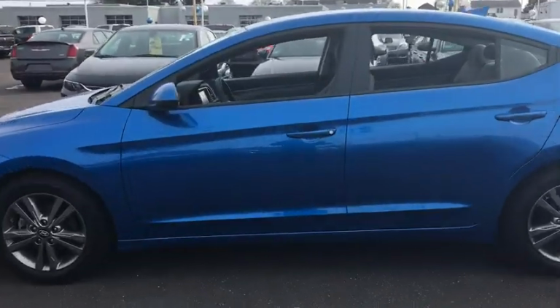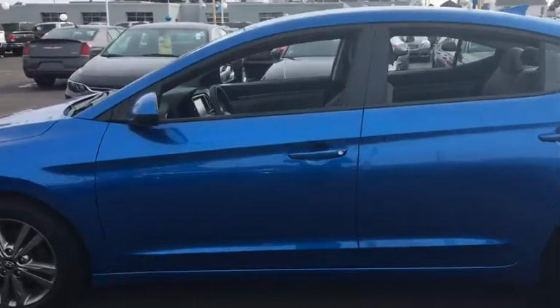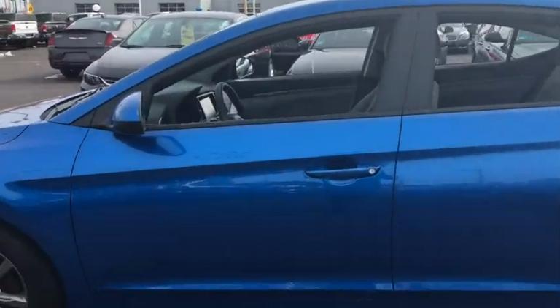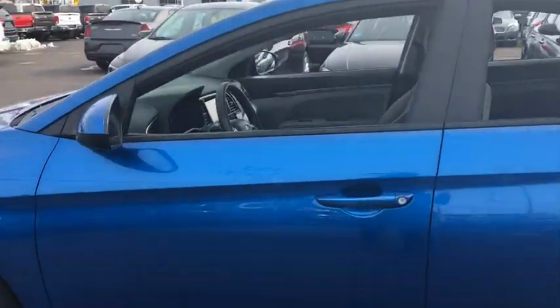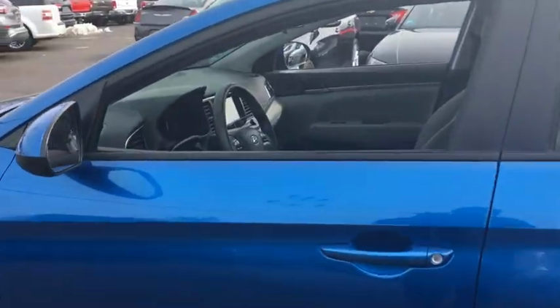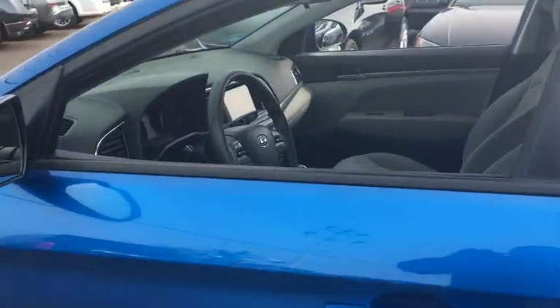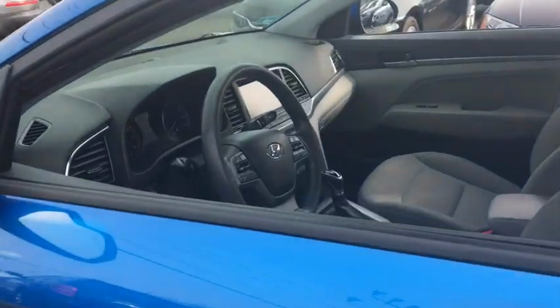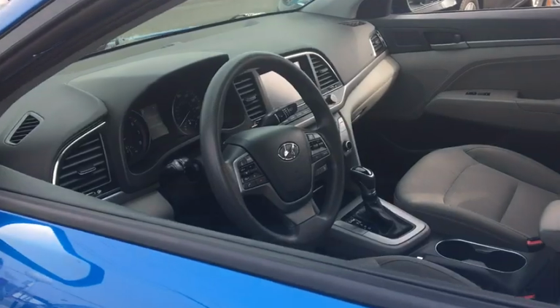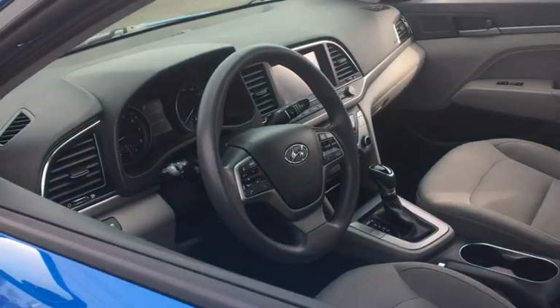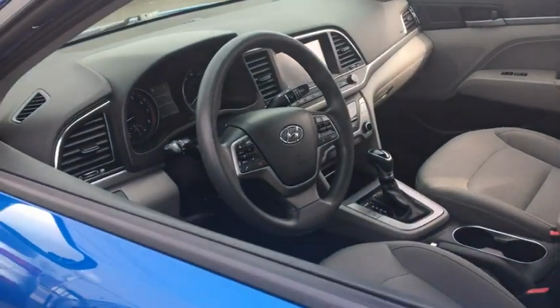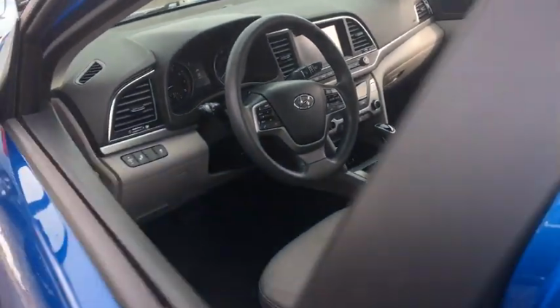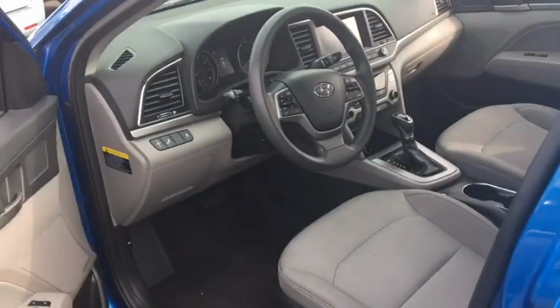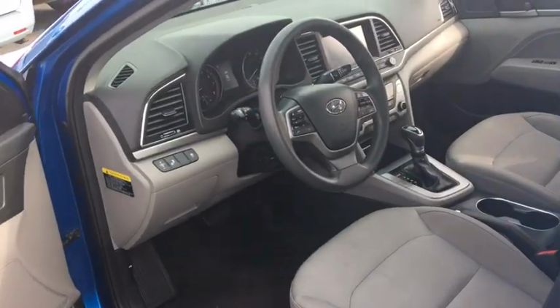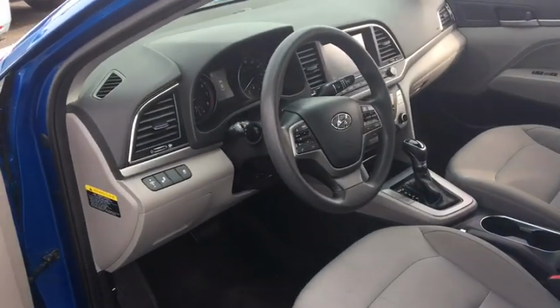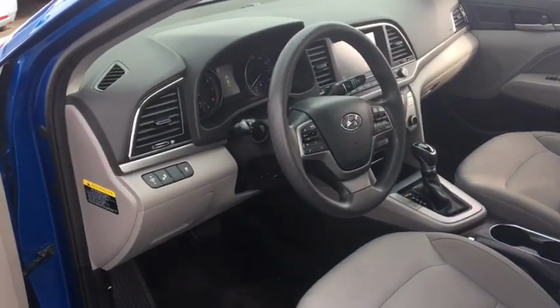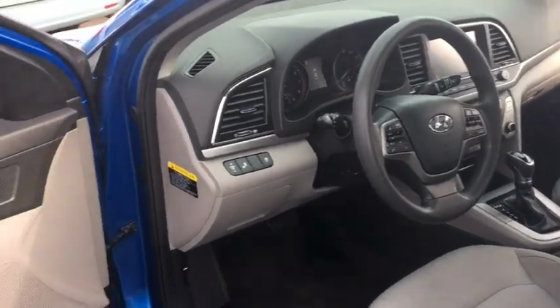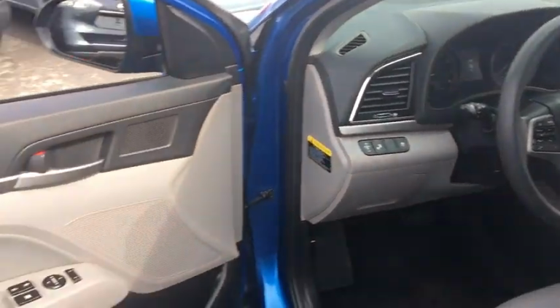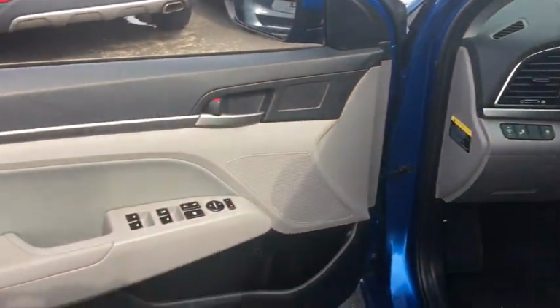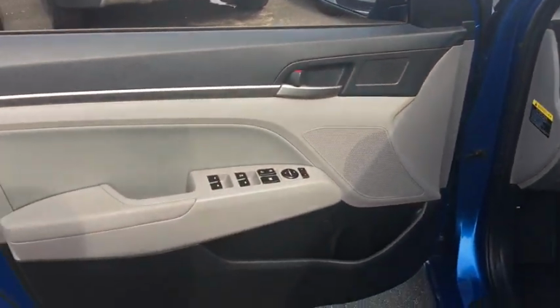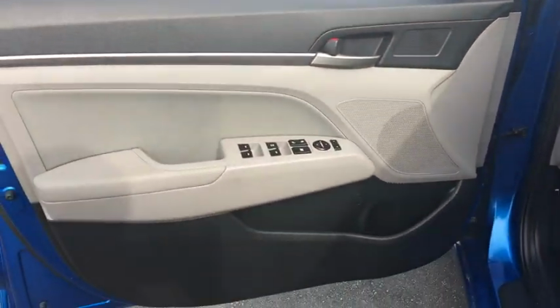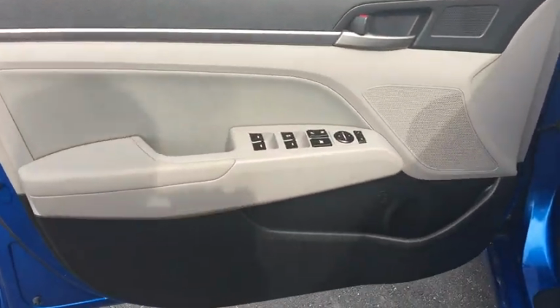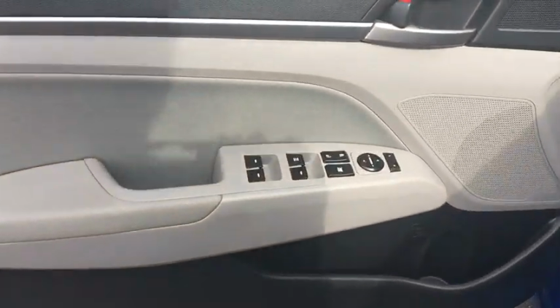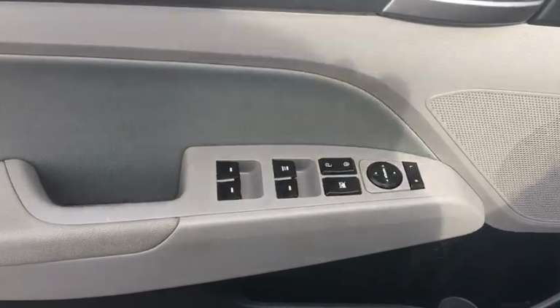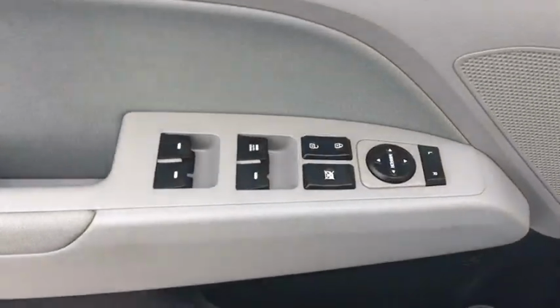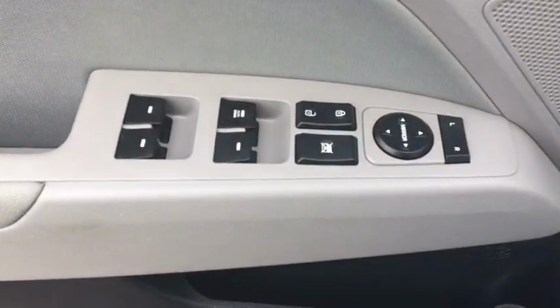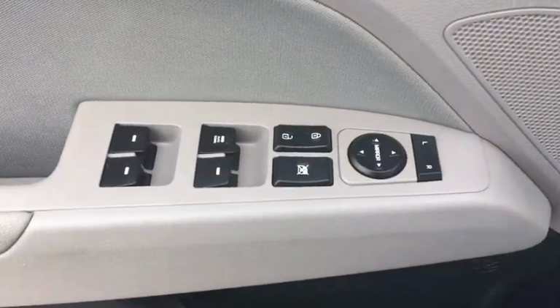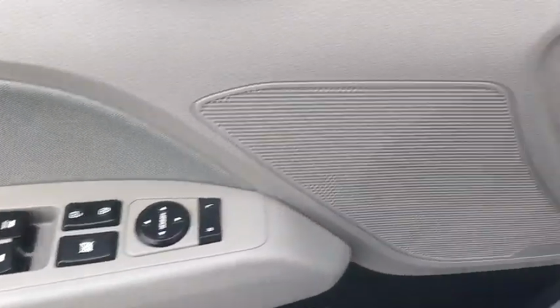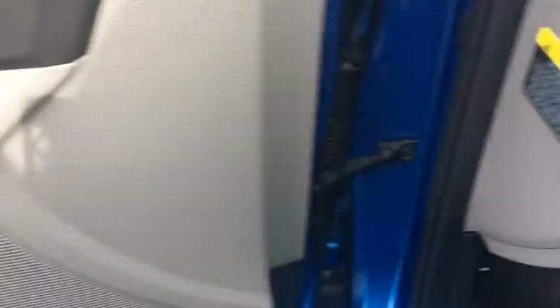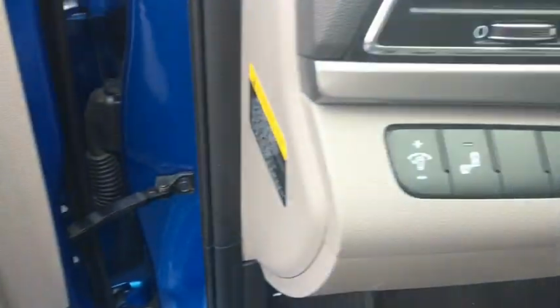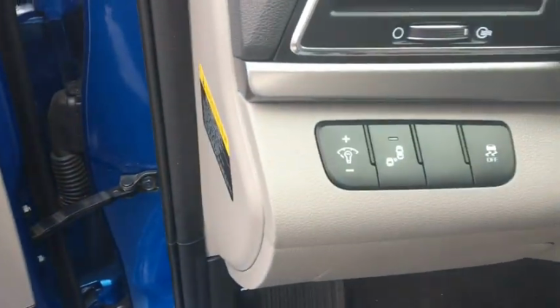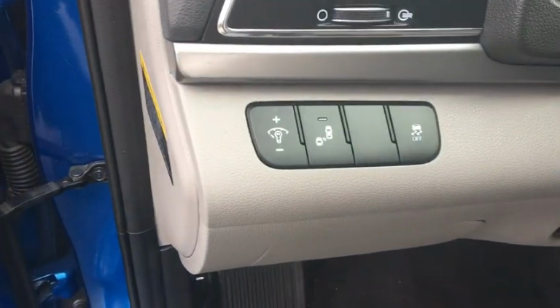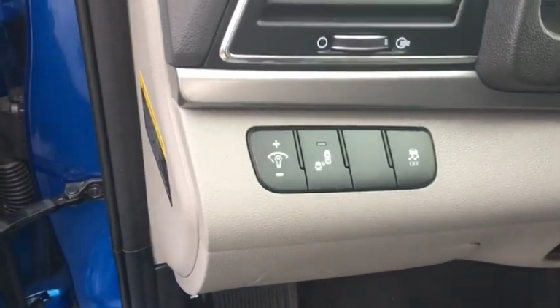This vehicle has less than 35,000 miles. Here are some of this vehicle's great options: traction control, stability control, Bluetooth, front wheel drive, automatic transmission.